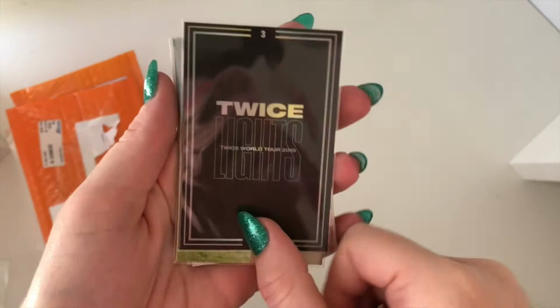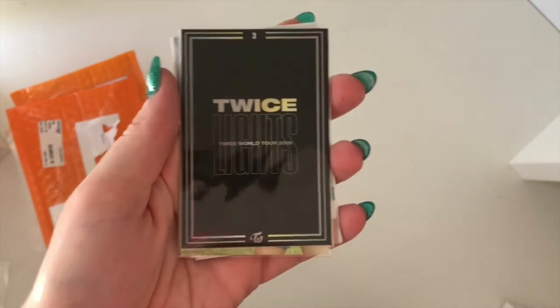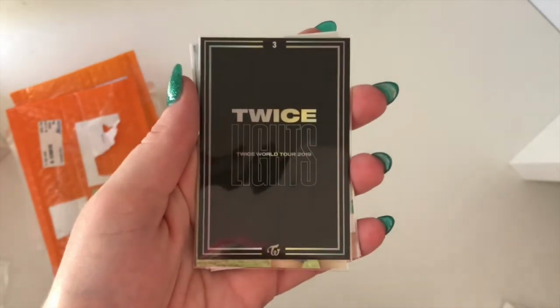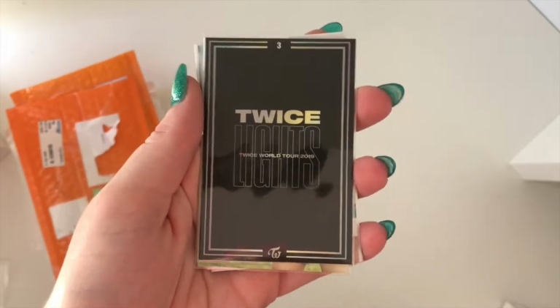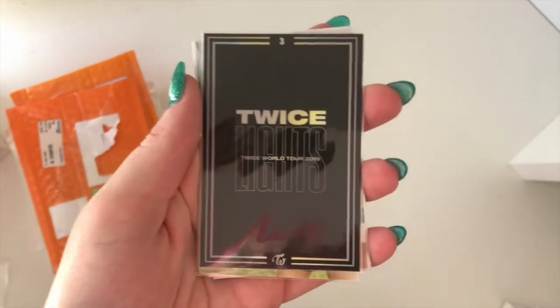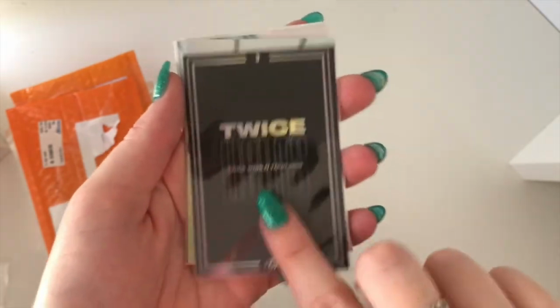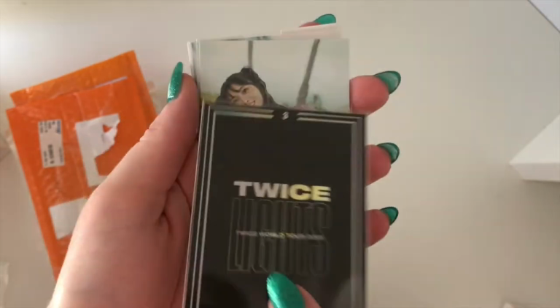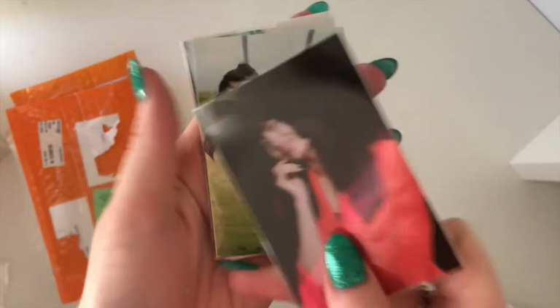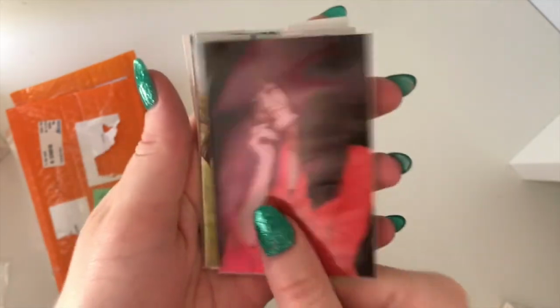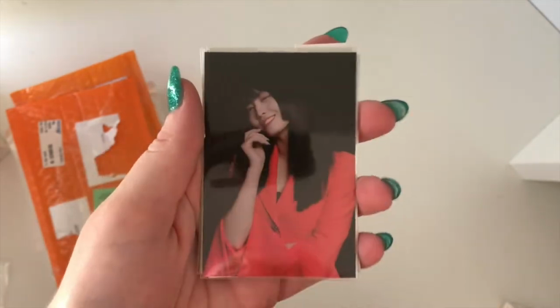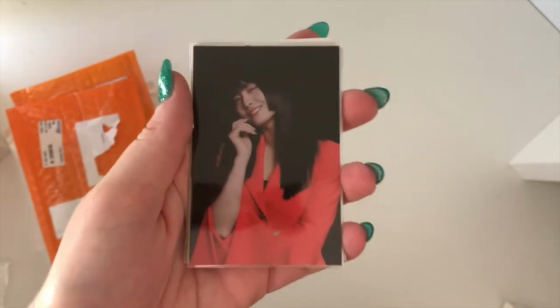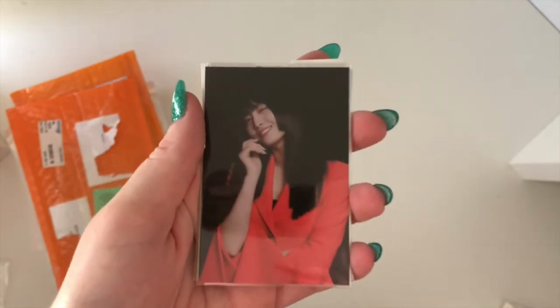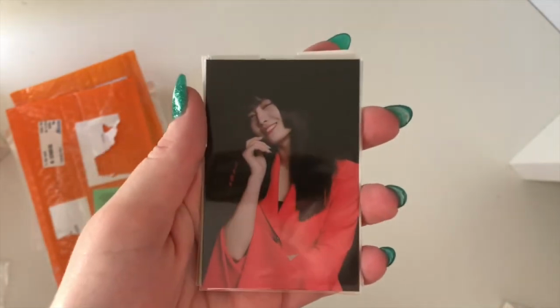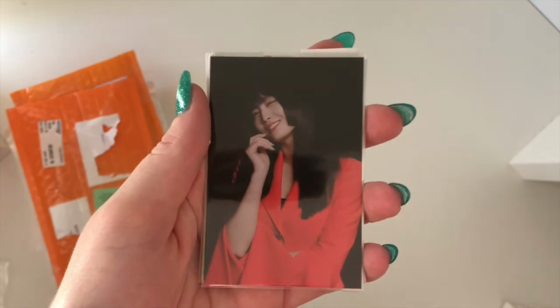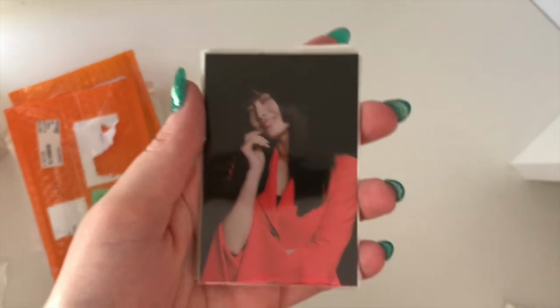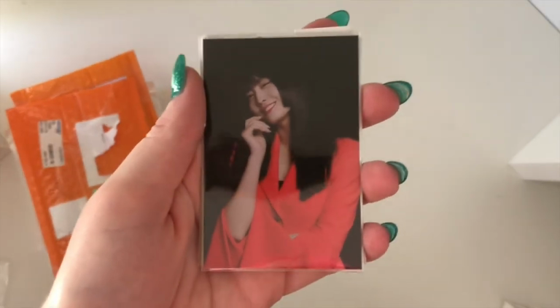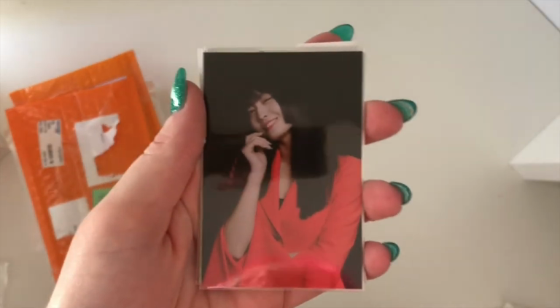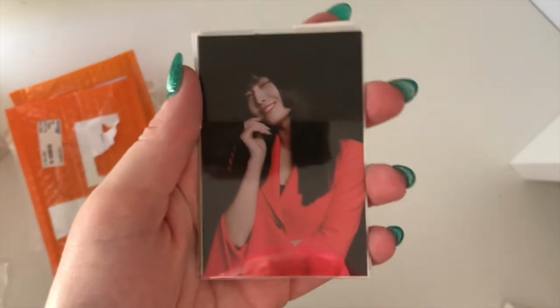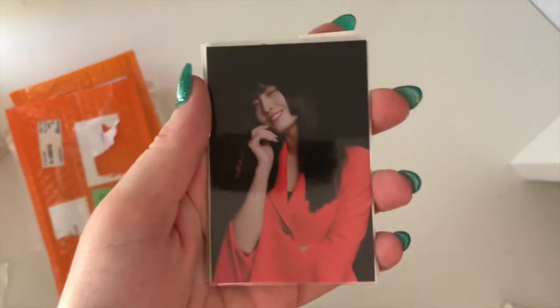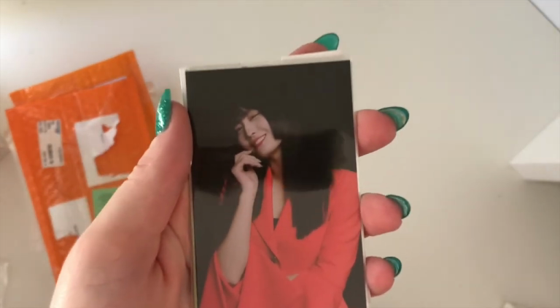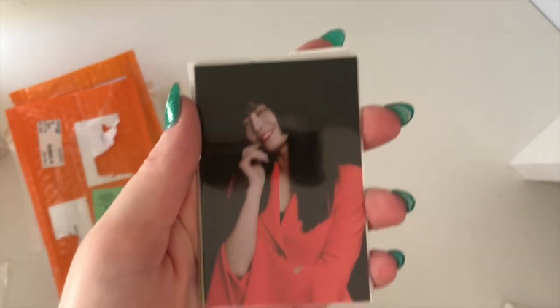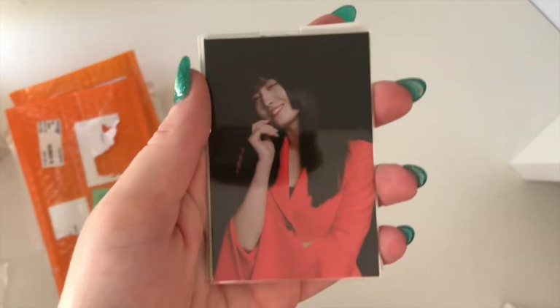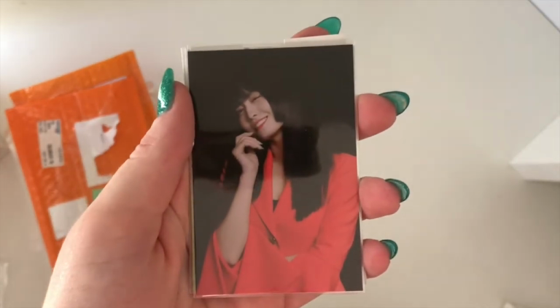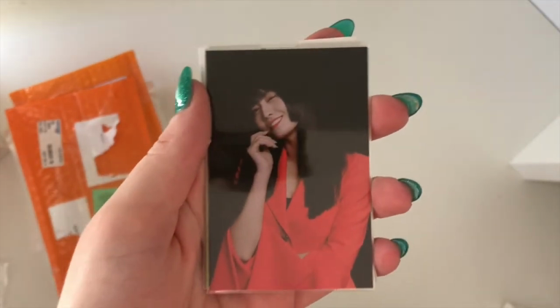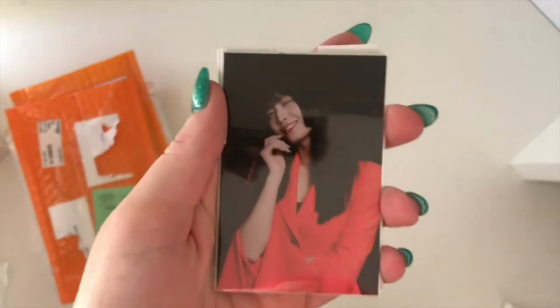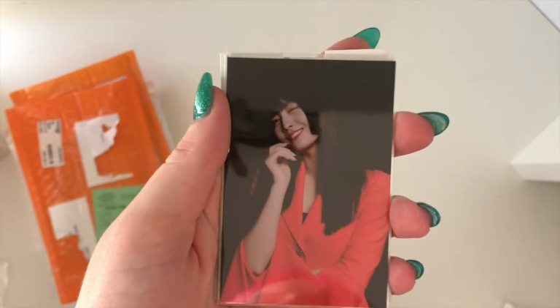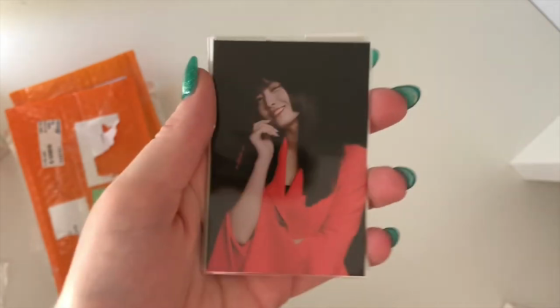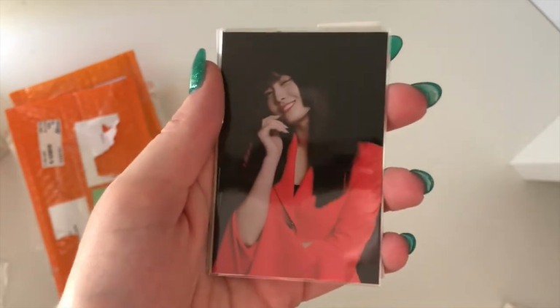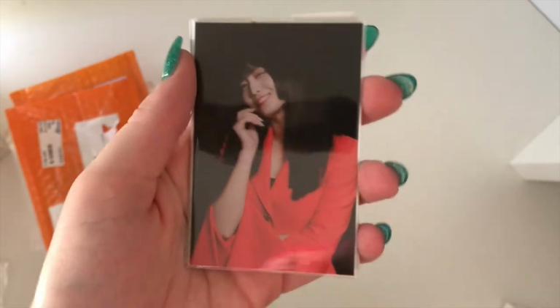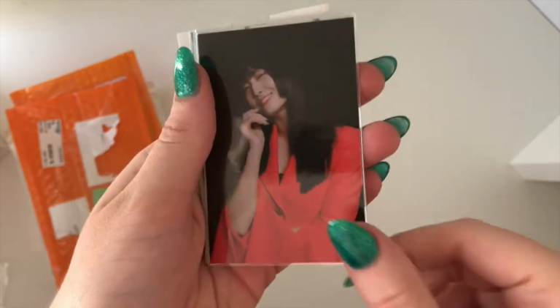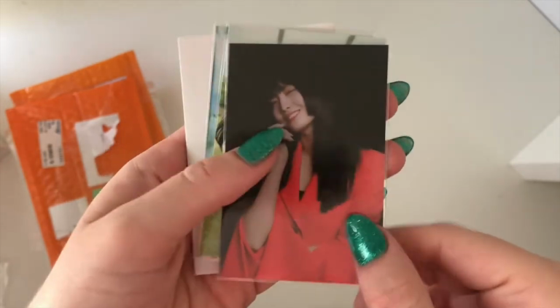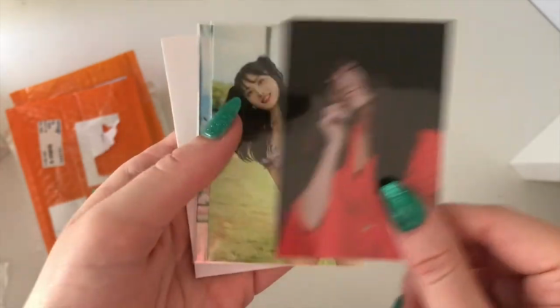So this here is one of her Twice Lights Tour photo cards. I didn't originally buy any of the sets when these came out — I did want to but by the time I got around to it they were sold out. So that is her one there.